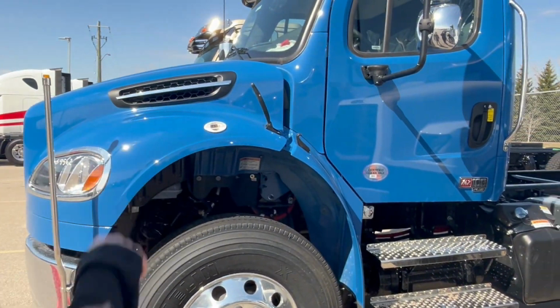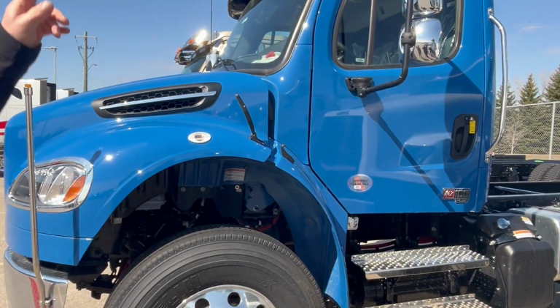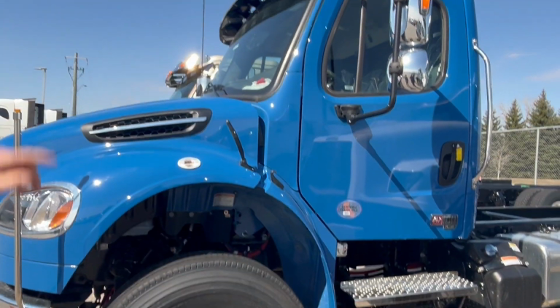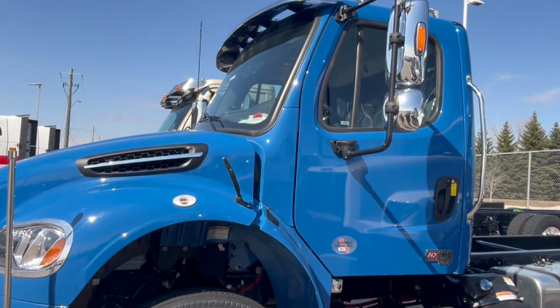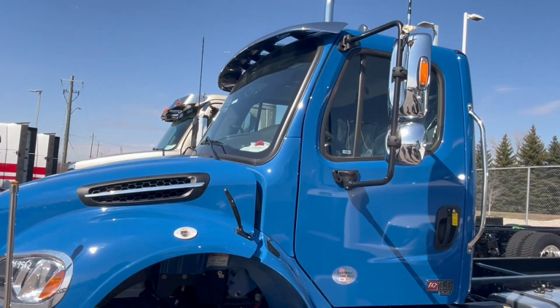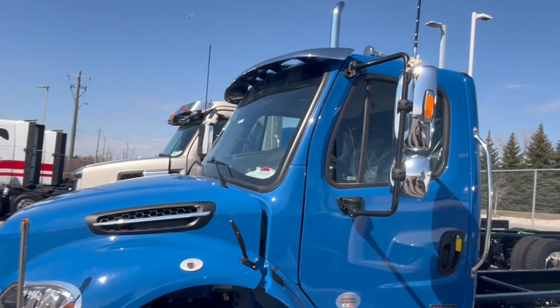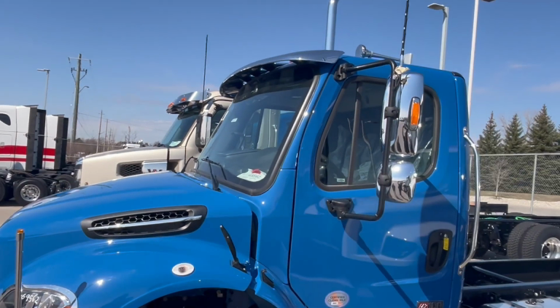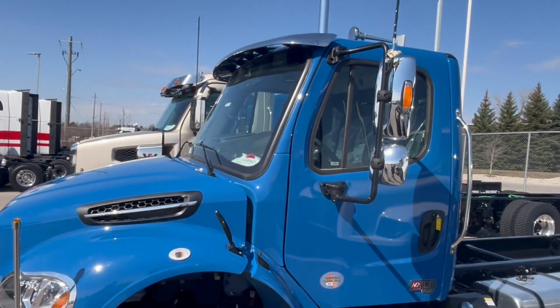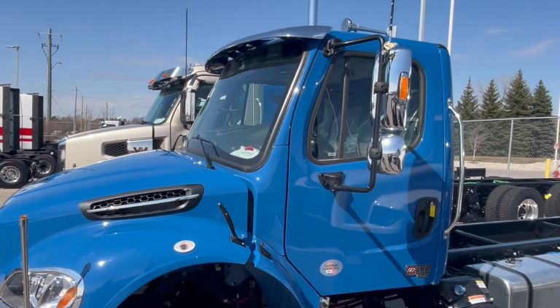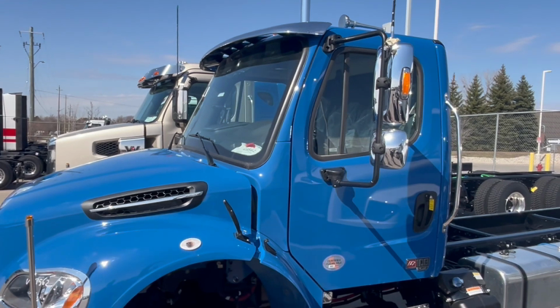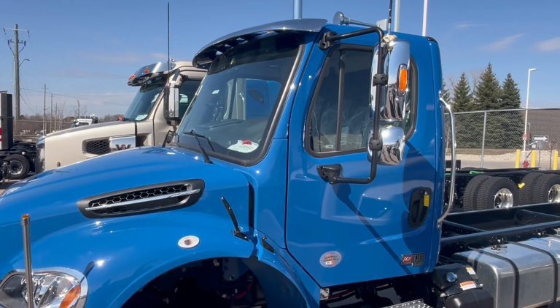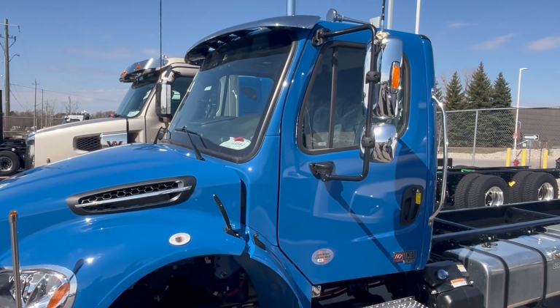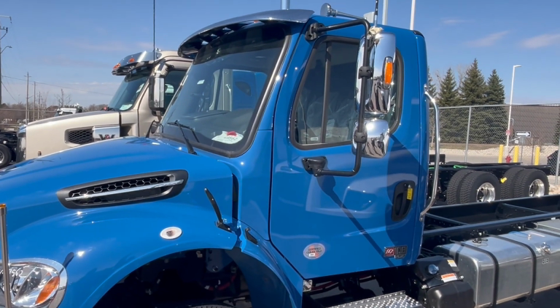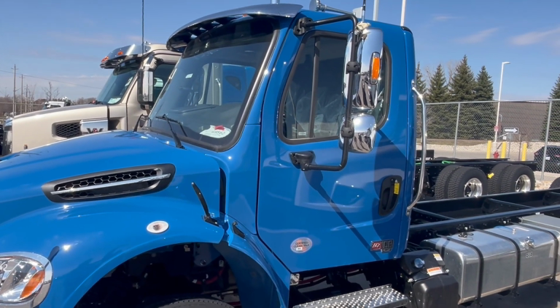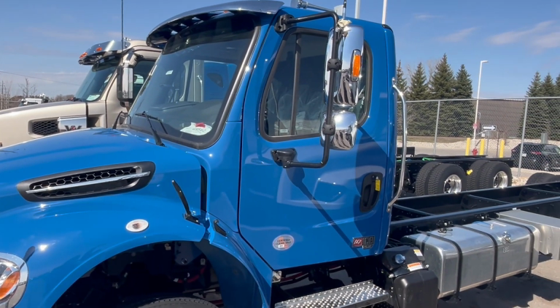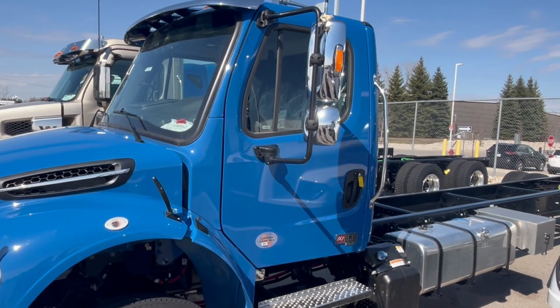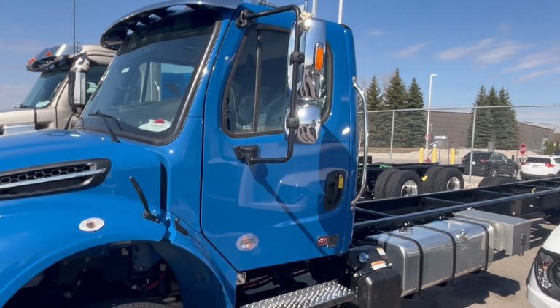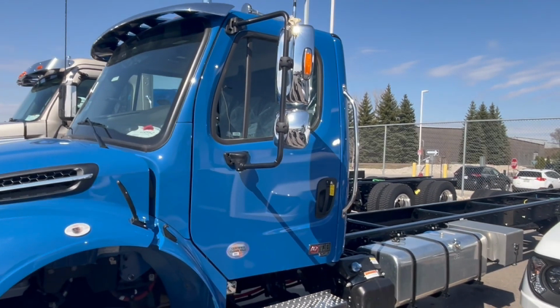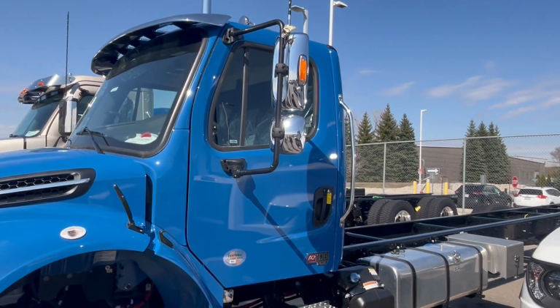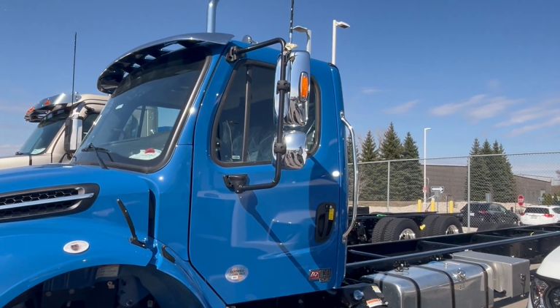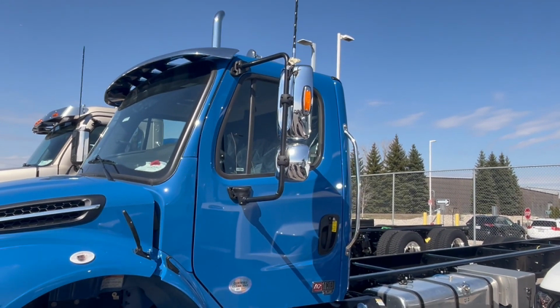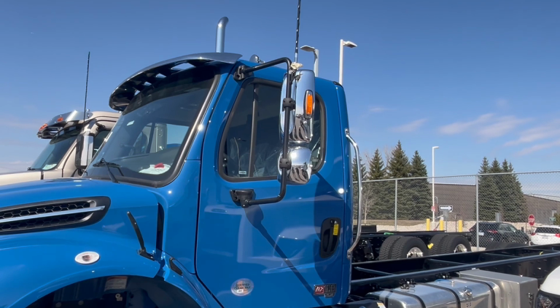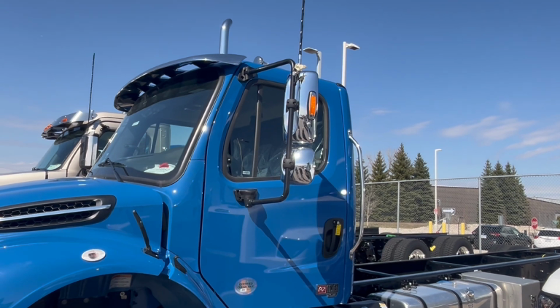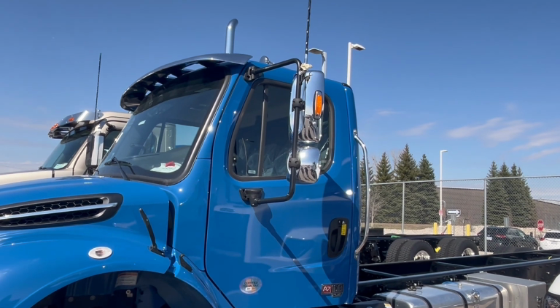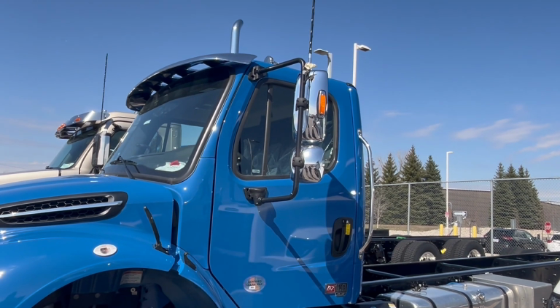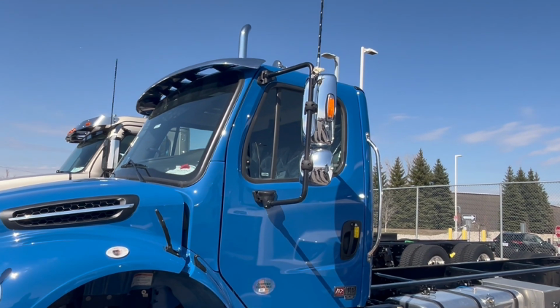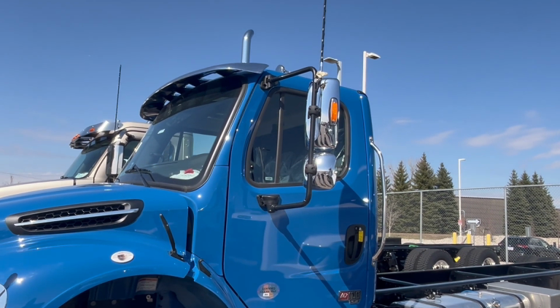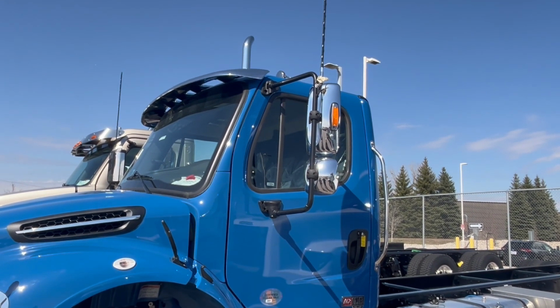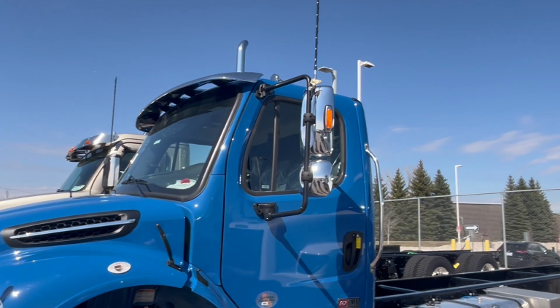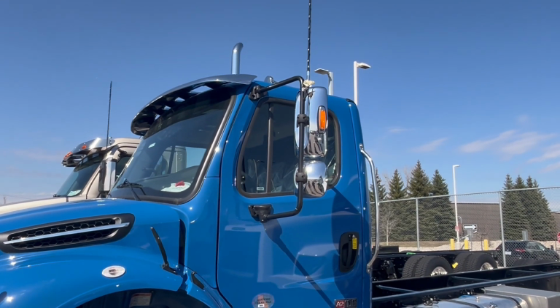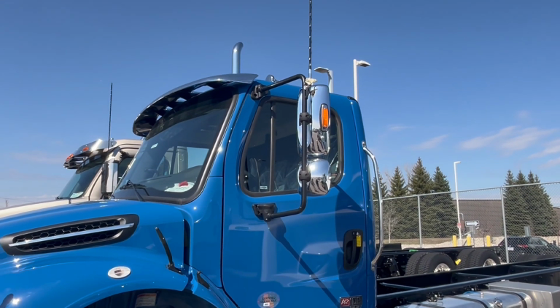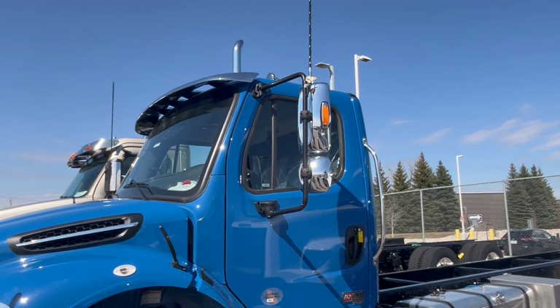The sun visors are an option. You can get the body color, or this one happens to be the bright clad. Mirrors are breakaway — you can get the power heated, black chrome lighted. CB antennas there, as you can see.